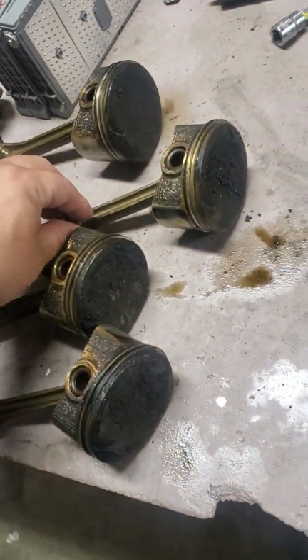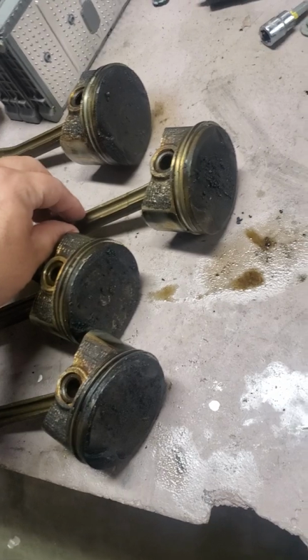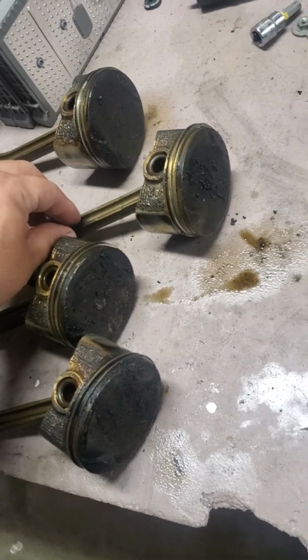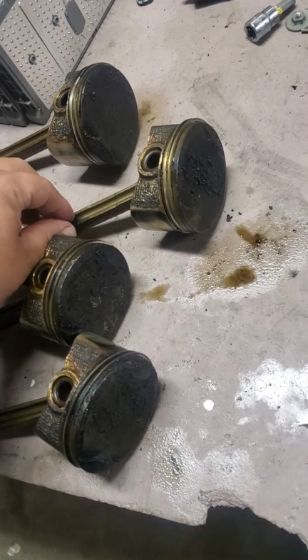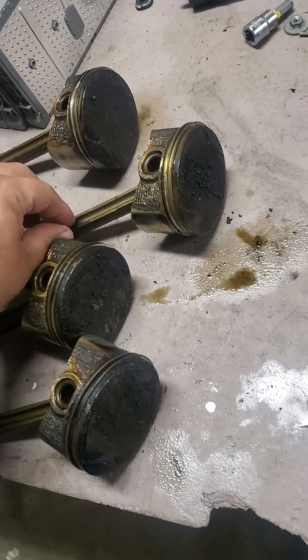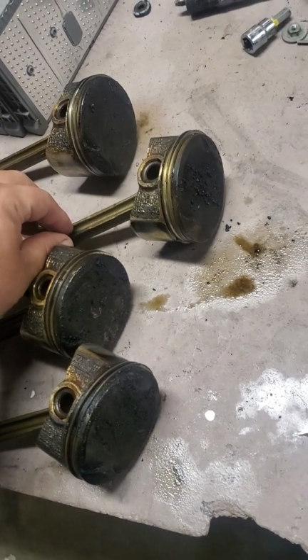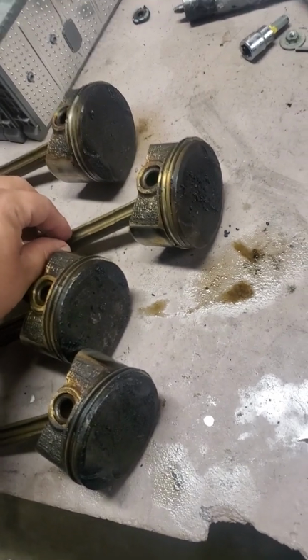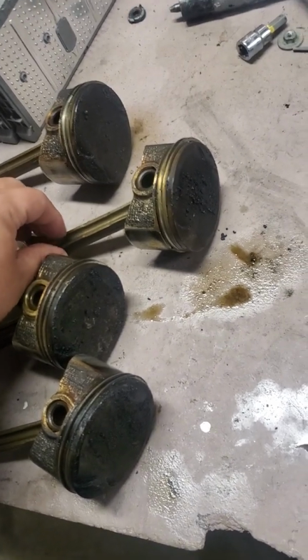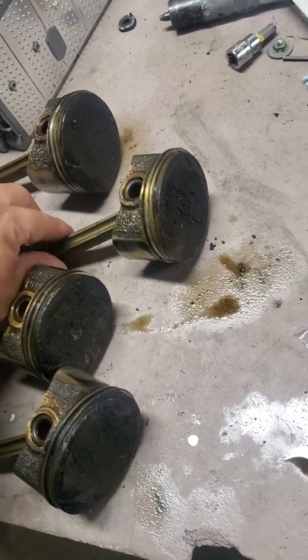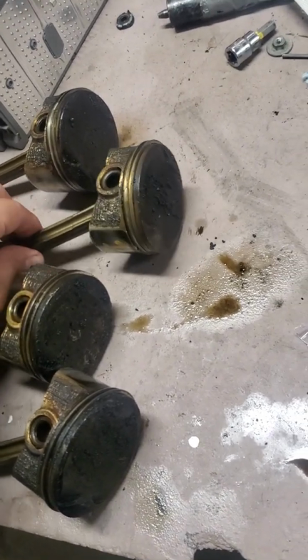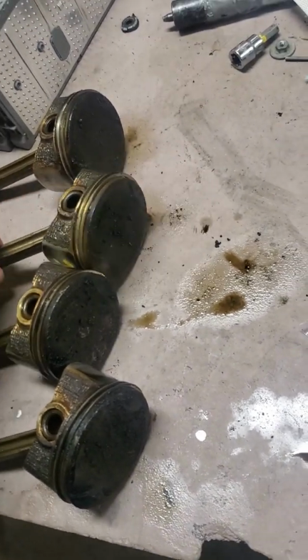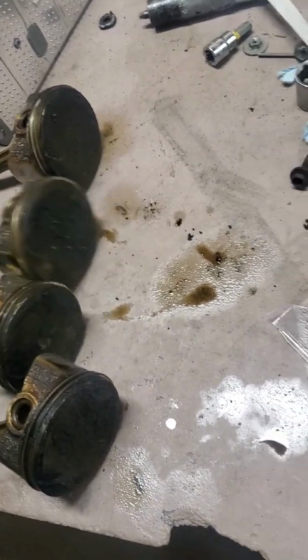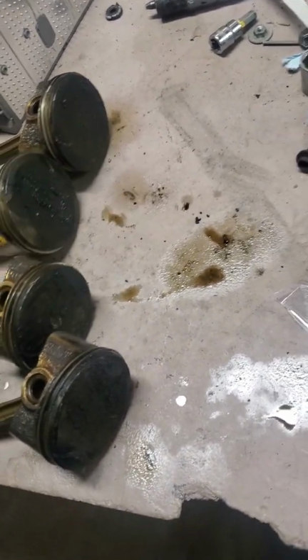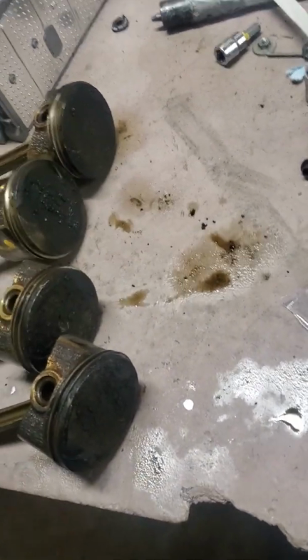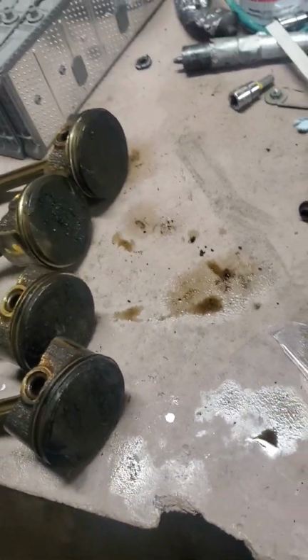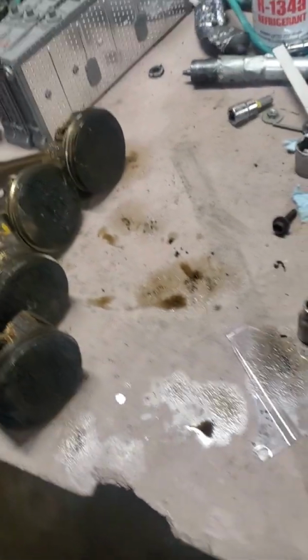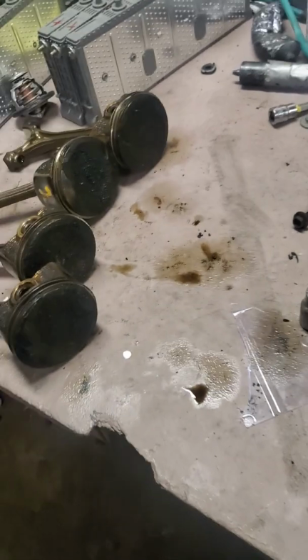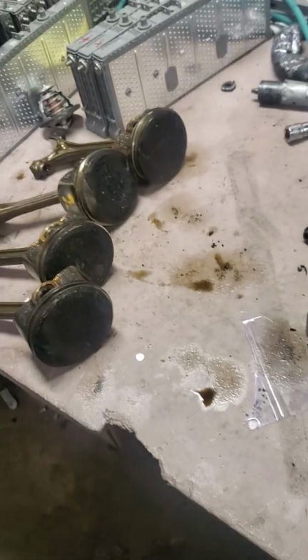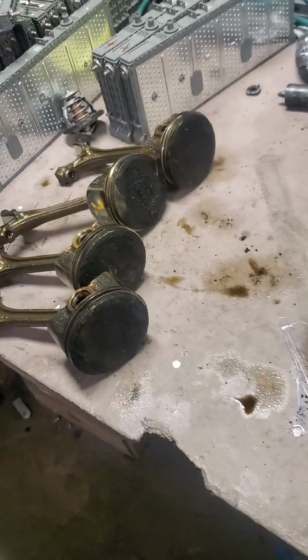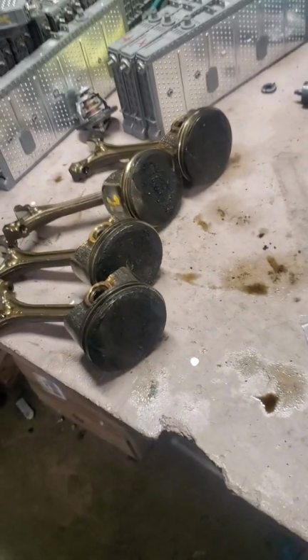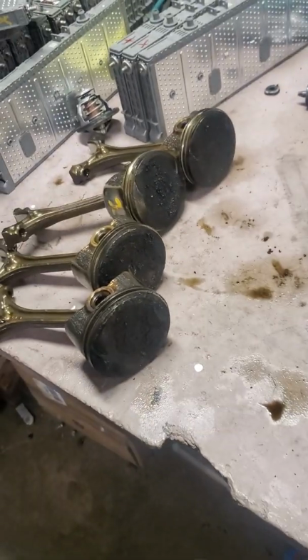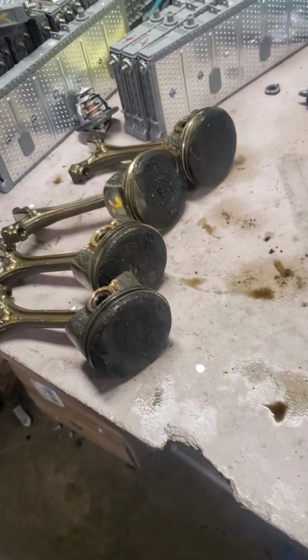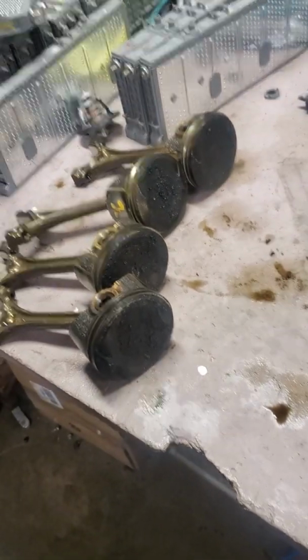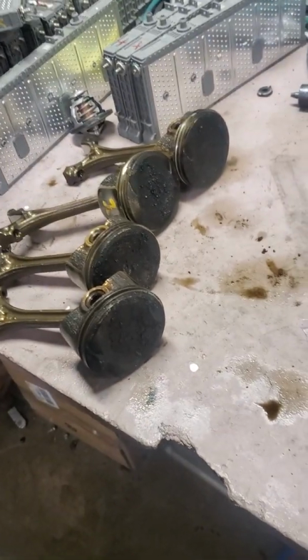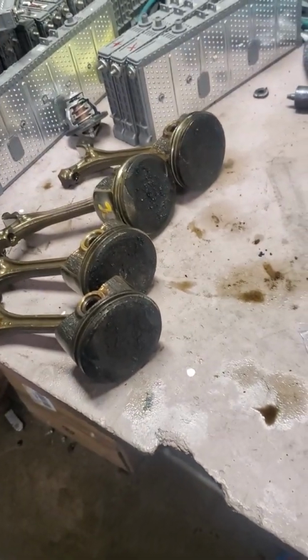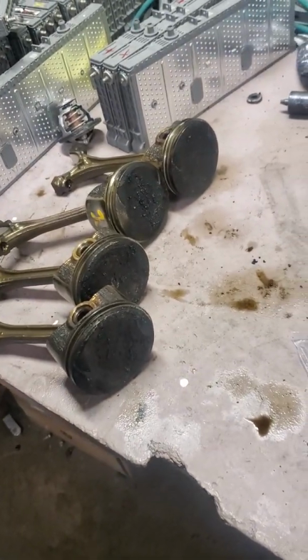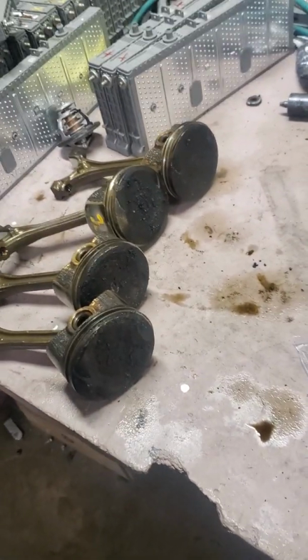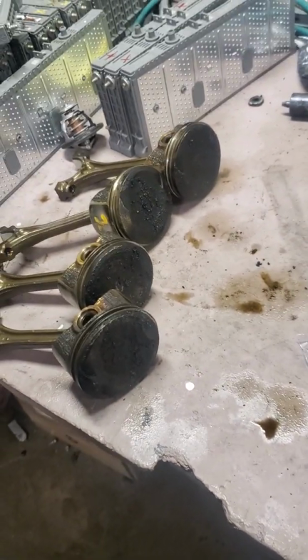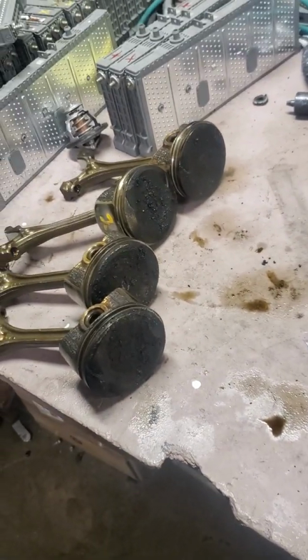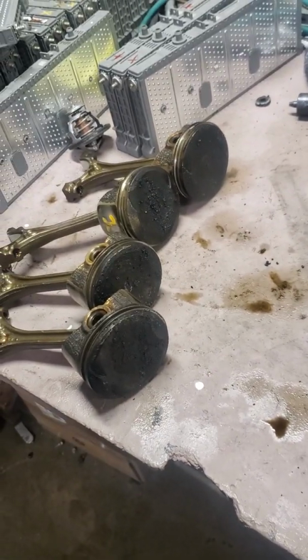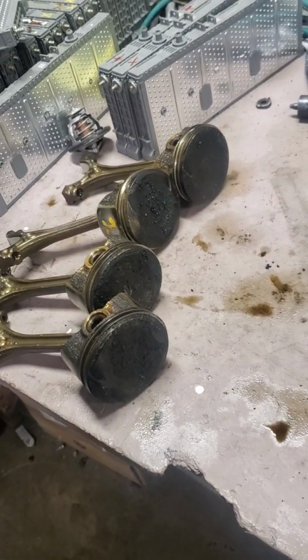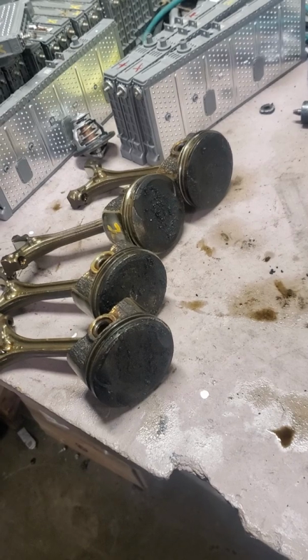You can have situations where only one cylinder is burning oil and it's like, okay, you can still get away with it for a while. But in this case, yes — 260,000 miles, it's at the end of the road.